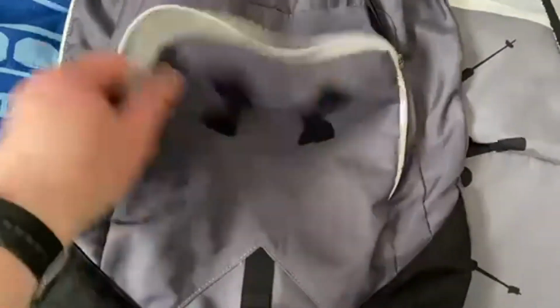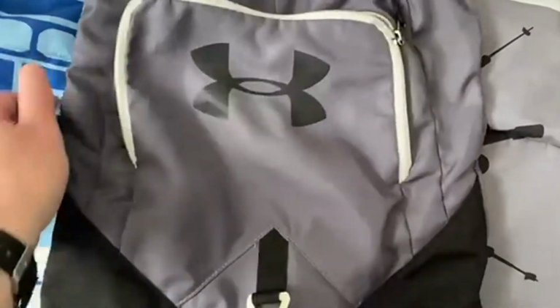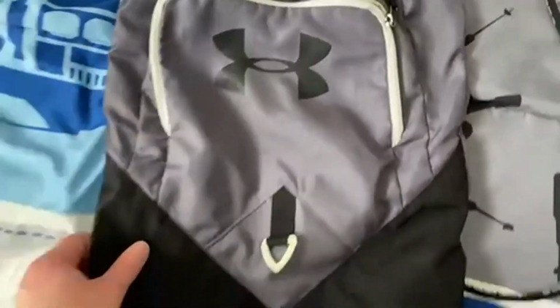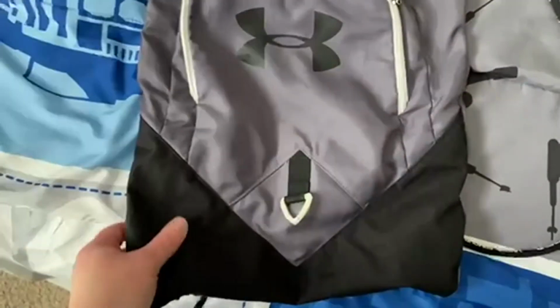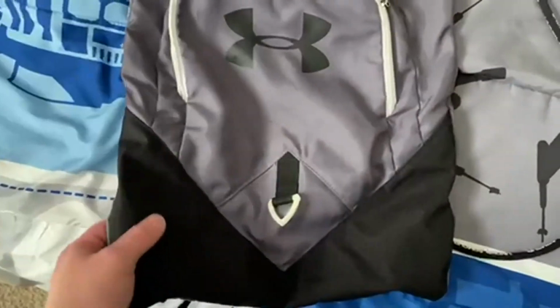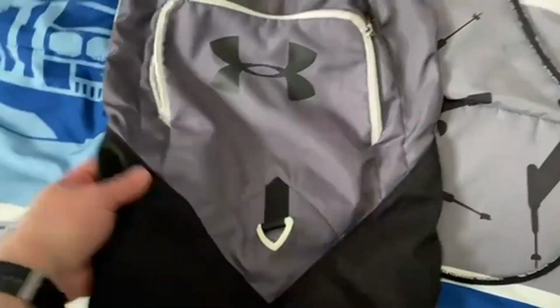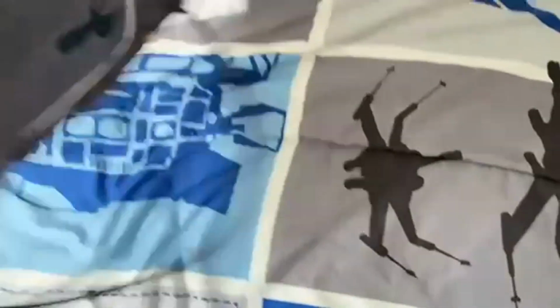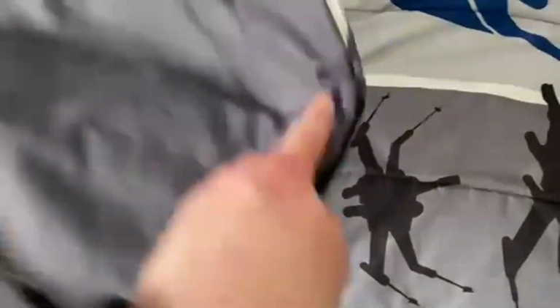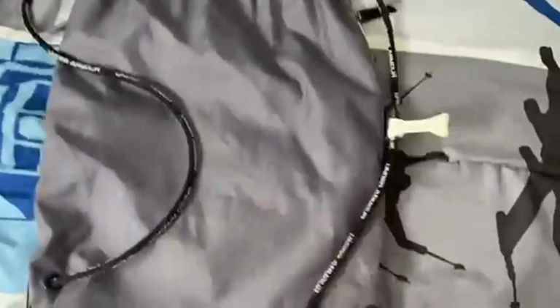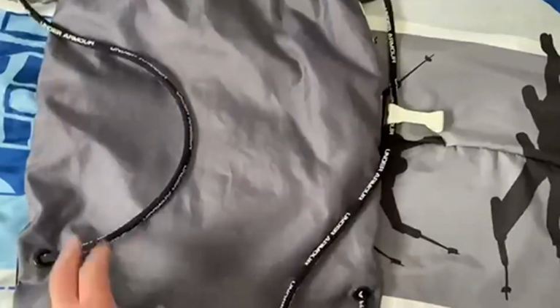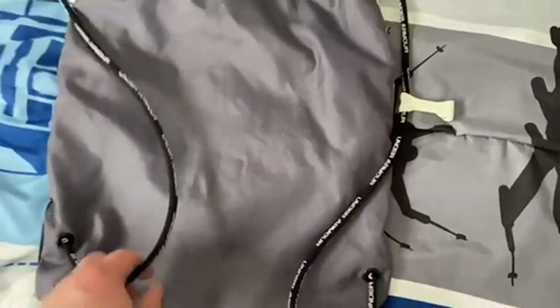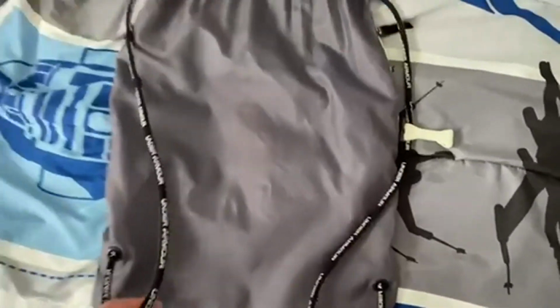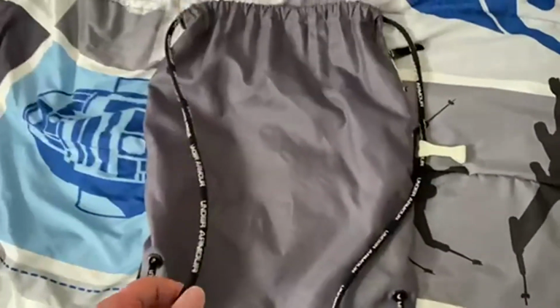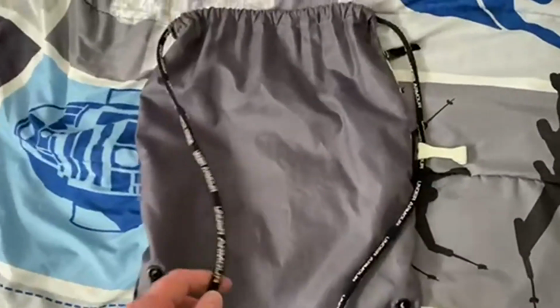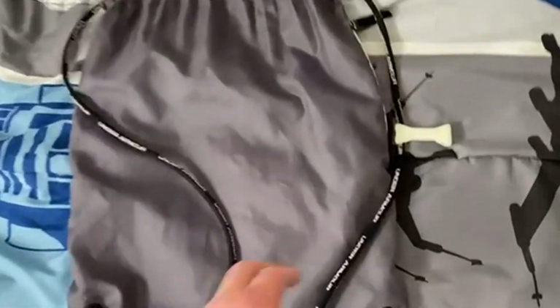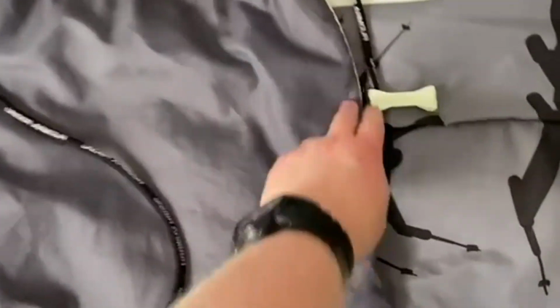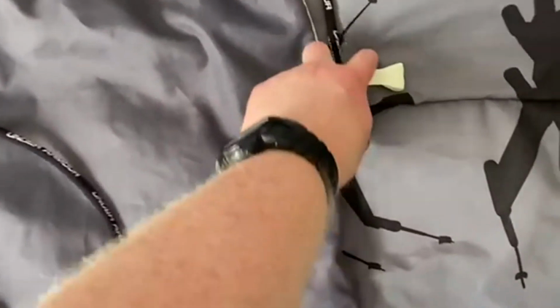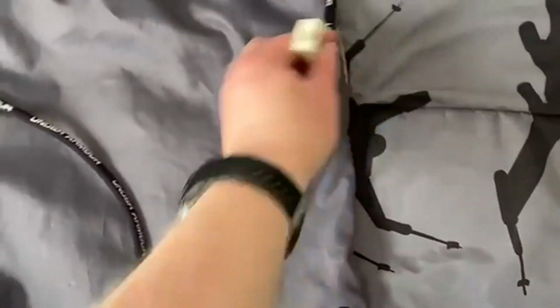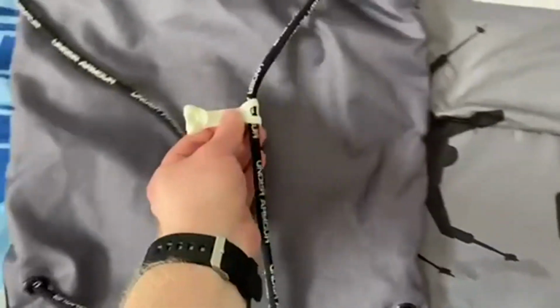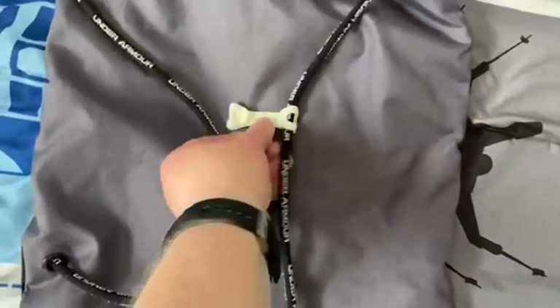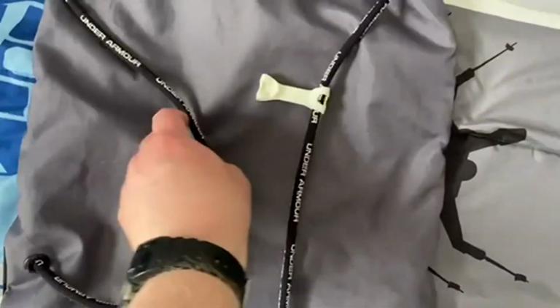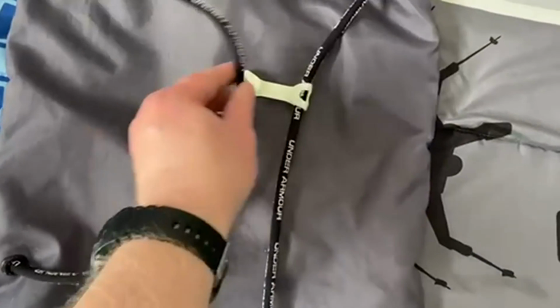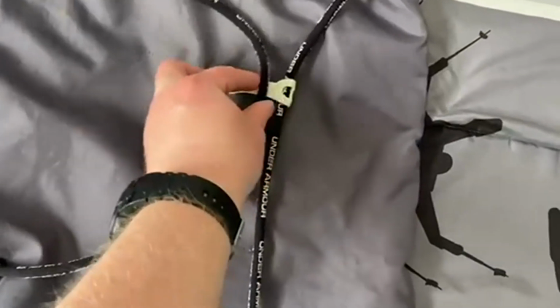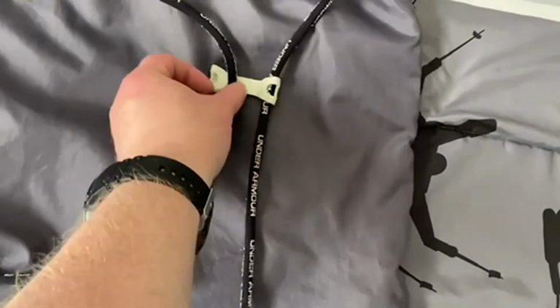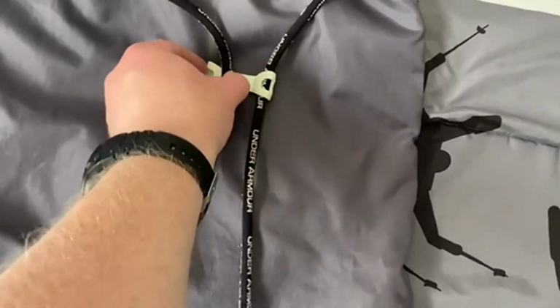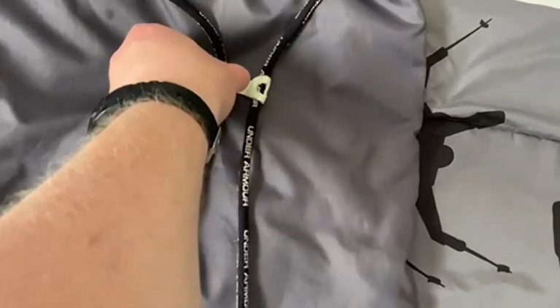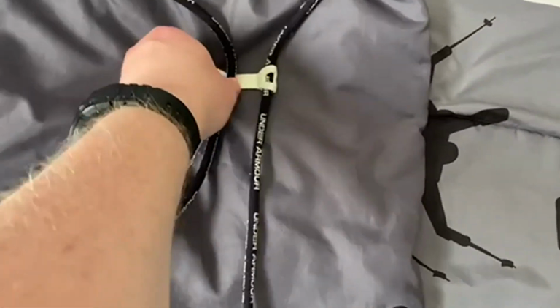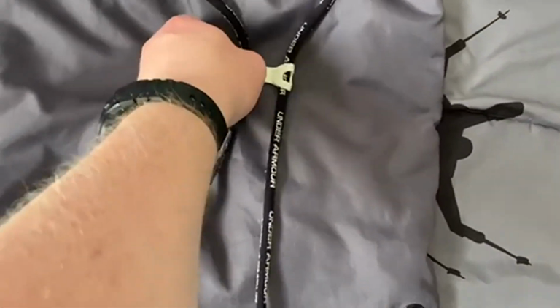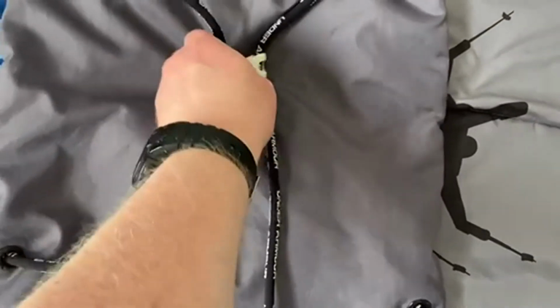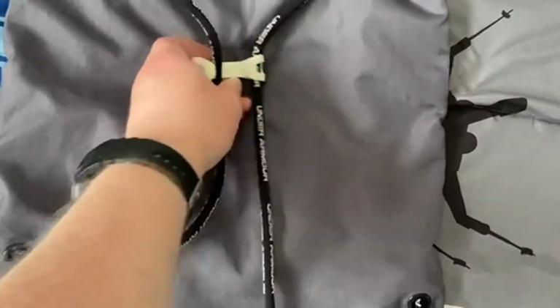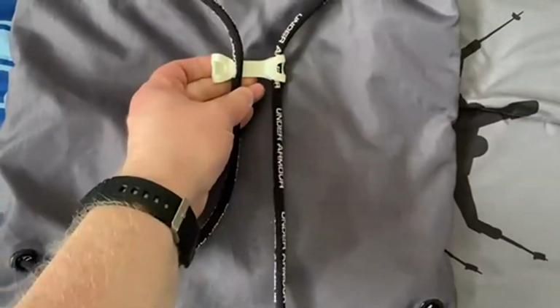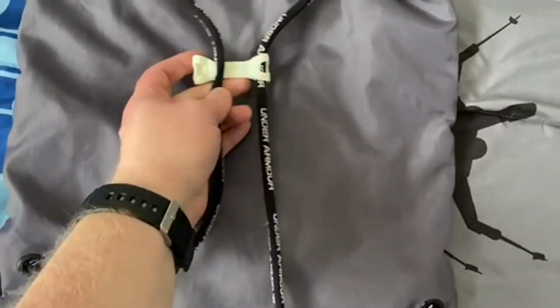This is it unzipped and you can see some of the mesh pockets inside to keep things separated. I like the straps with the black with the white writing. And this will hold your straps together so it doesn't fall off while you're running around.